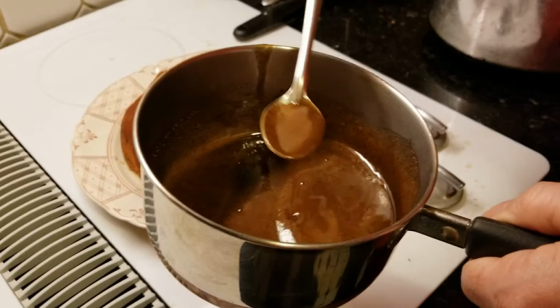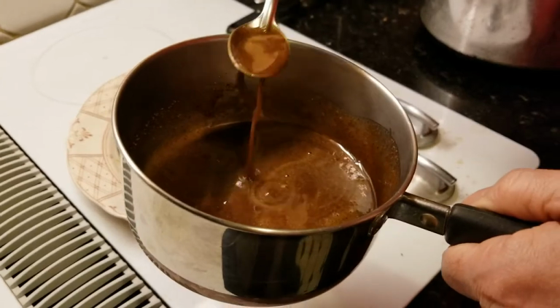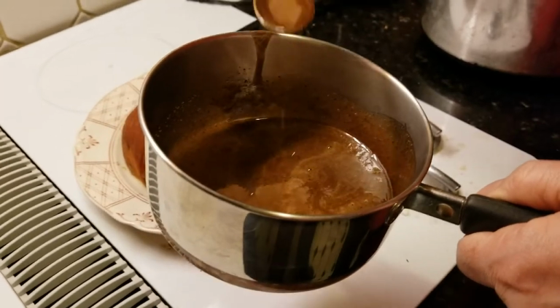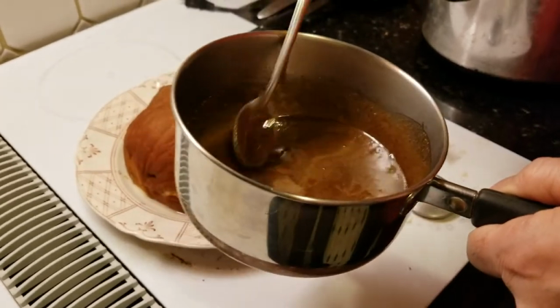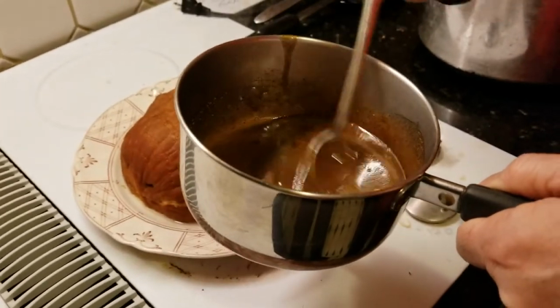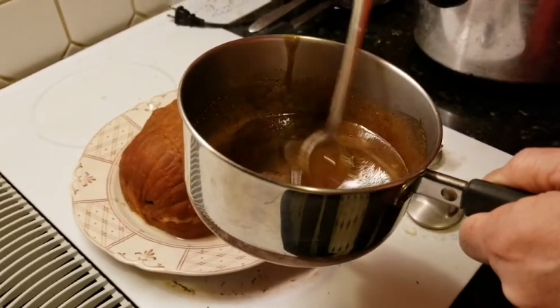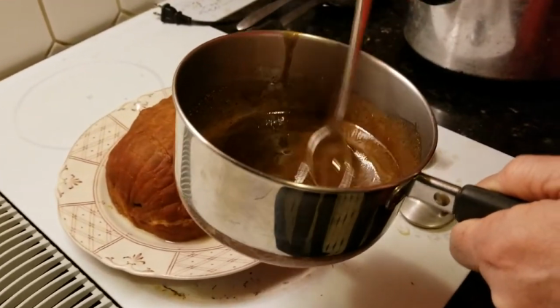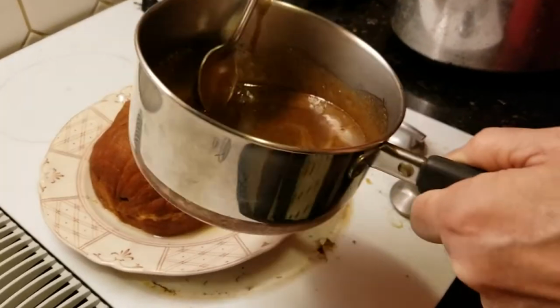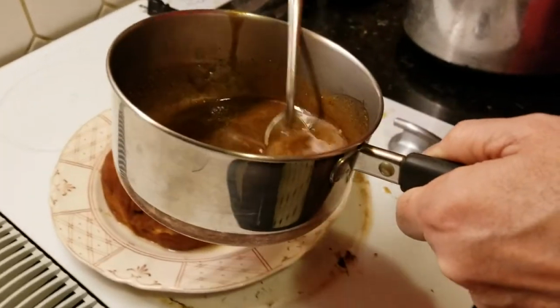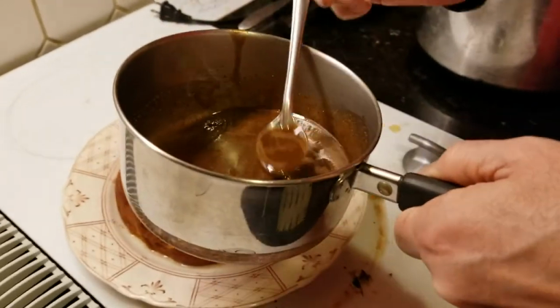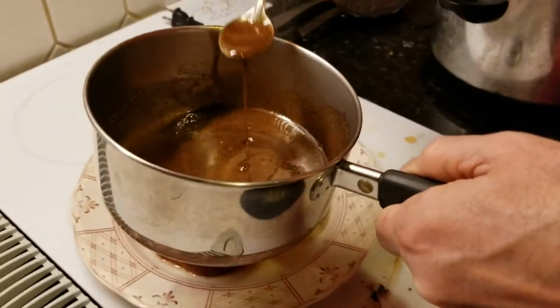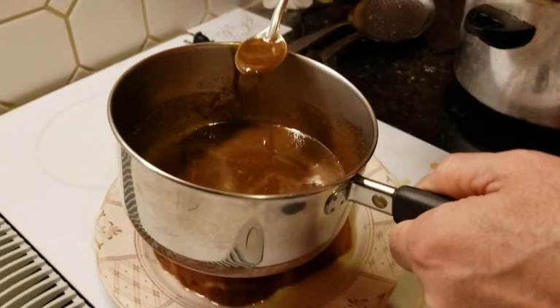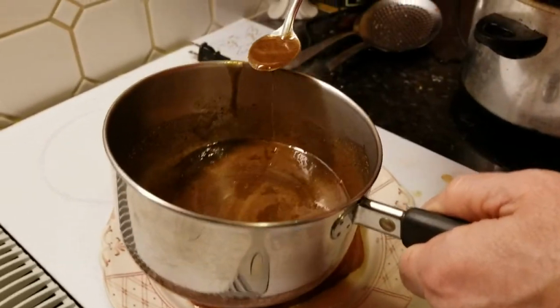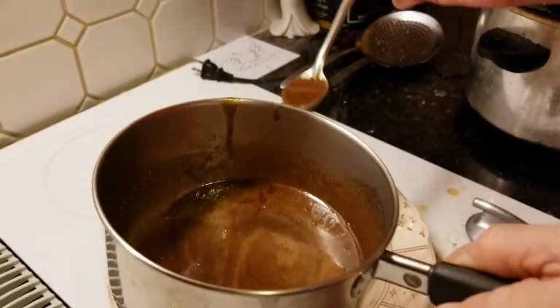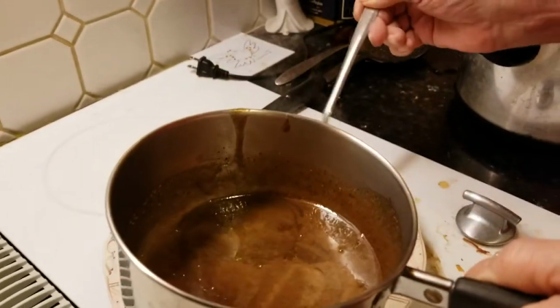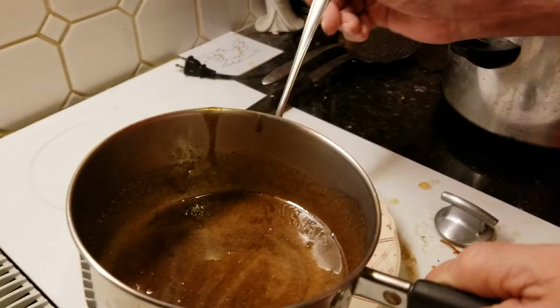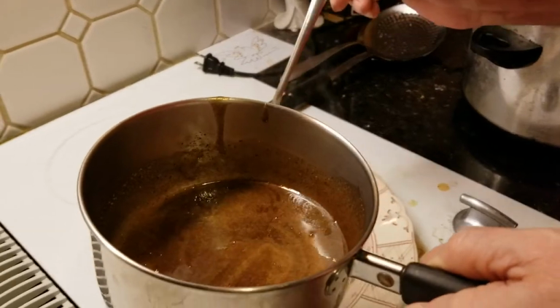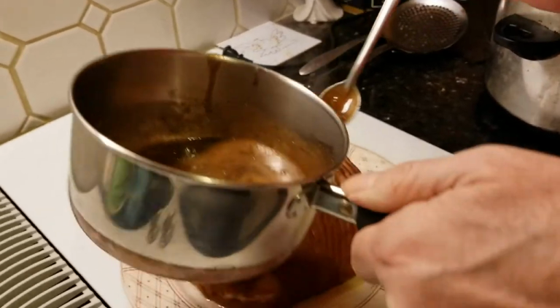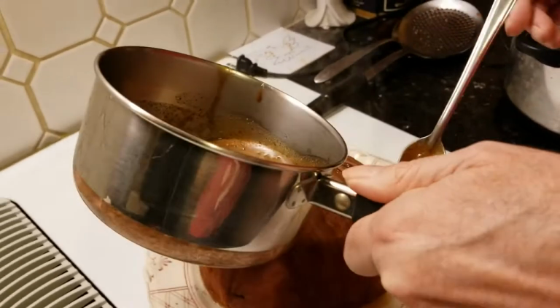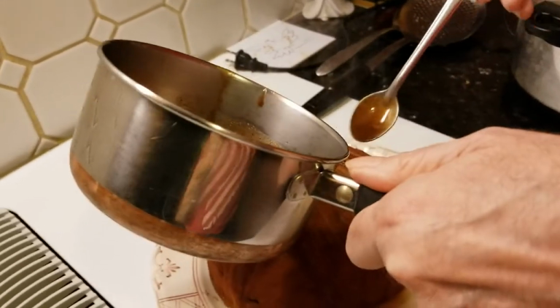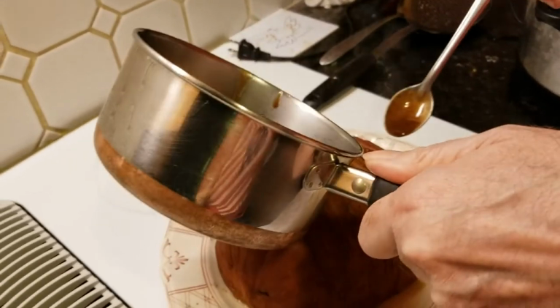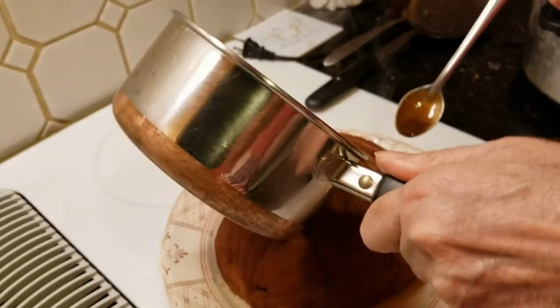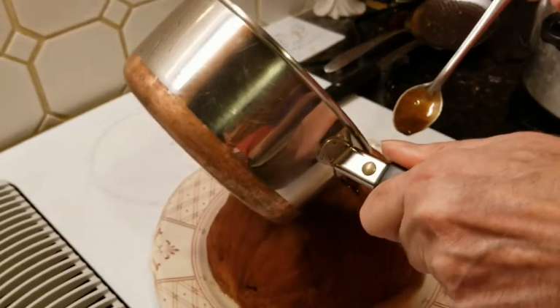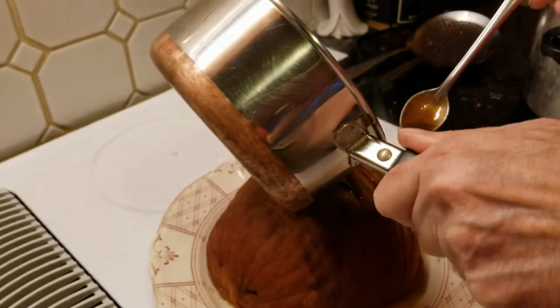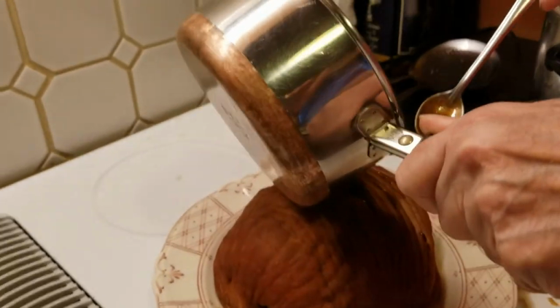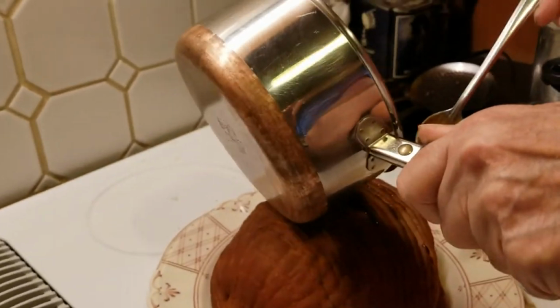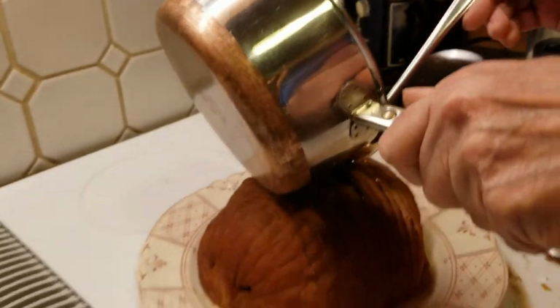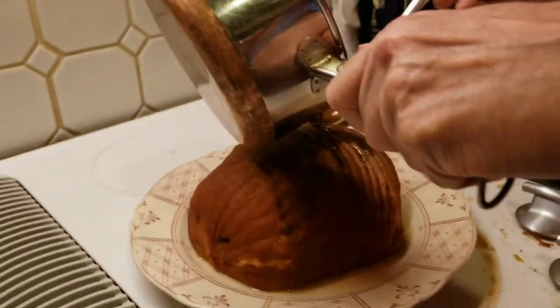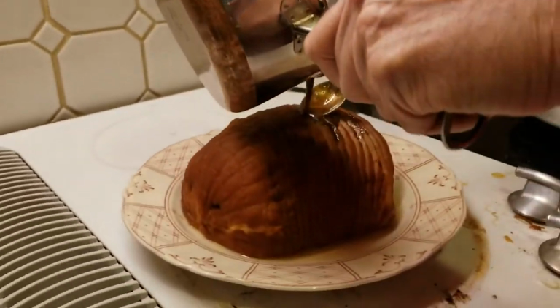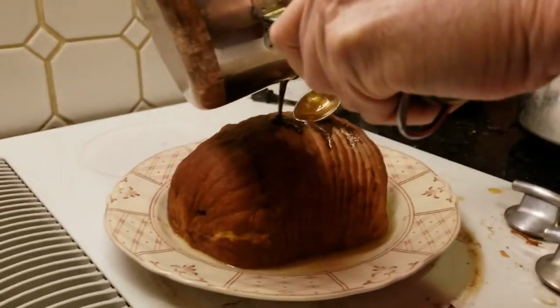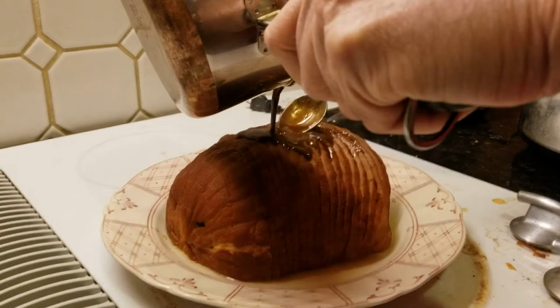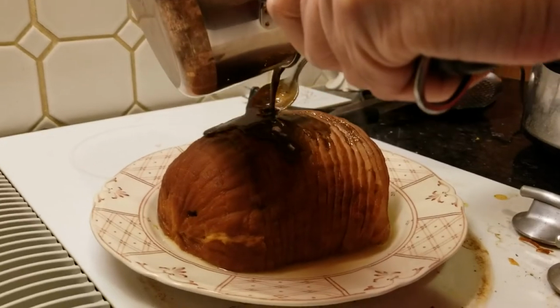I guess that's the glaze — yeah, we just made our brown sugar glaze. I don't know how I've never done this before. I don't know if I should just dump it all over. Yeah, I think I'll get some into the crevices.